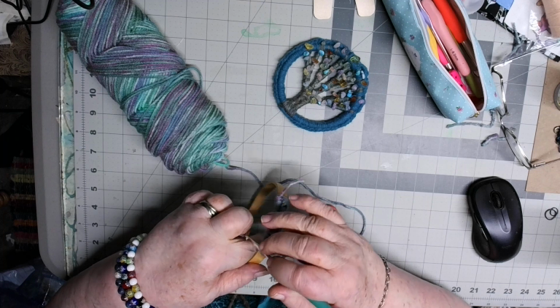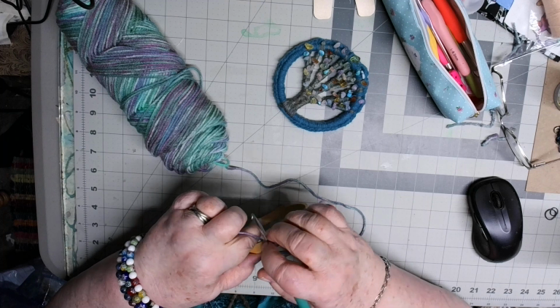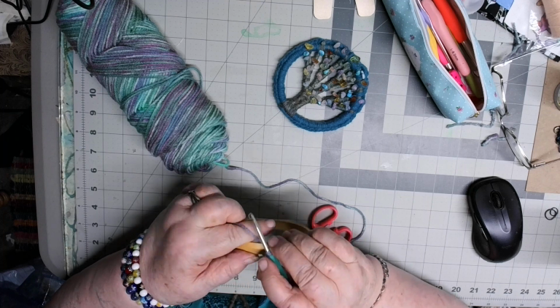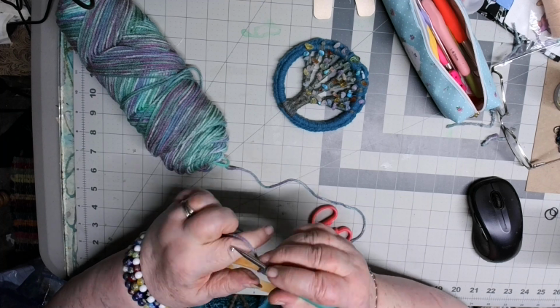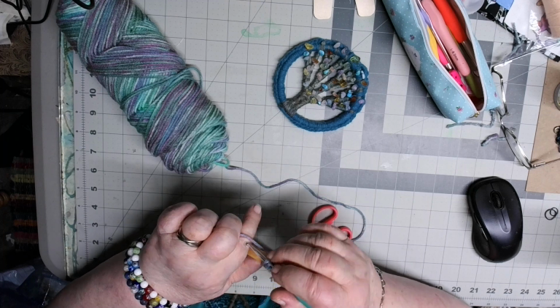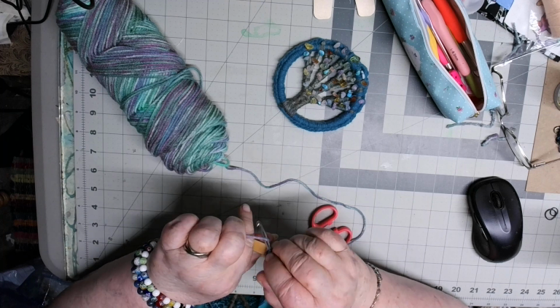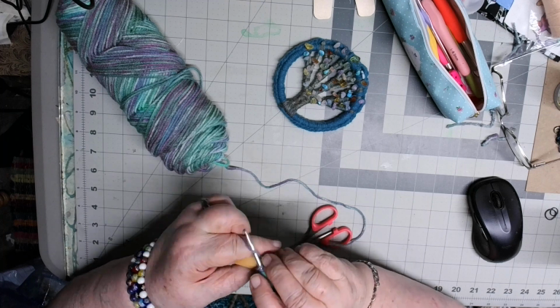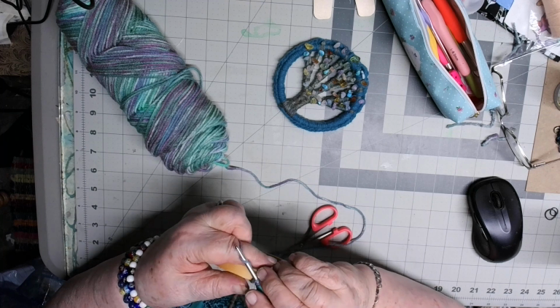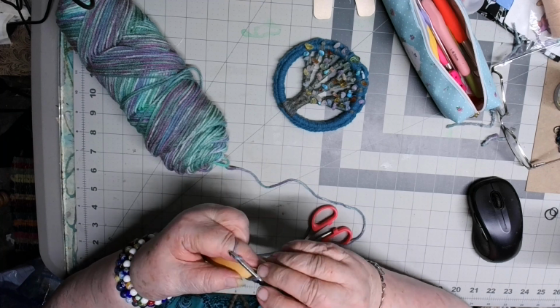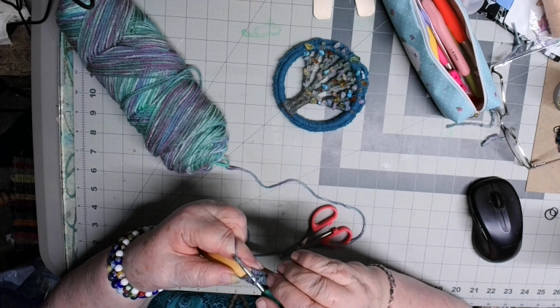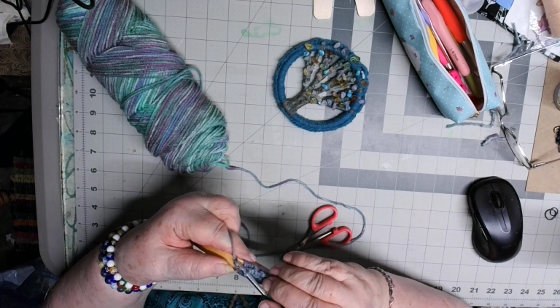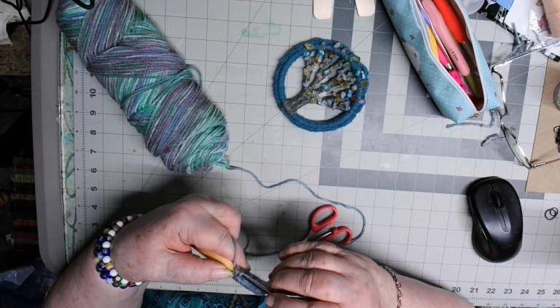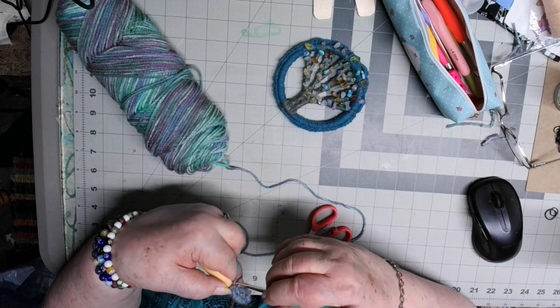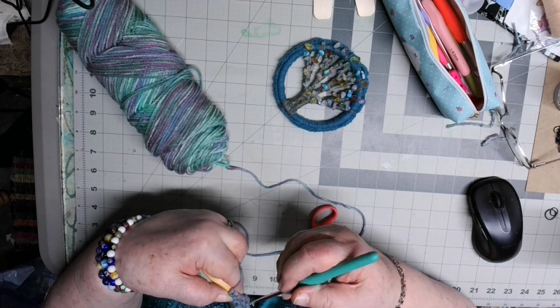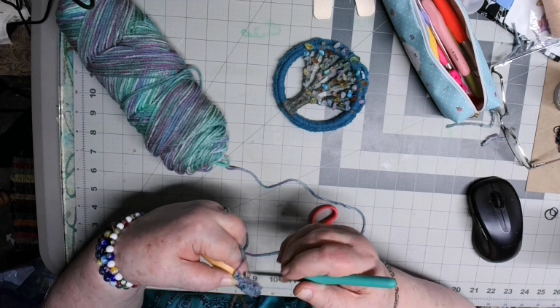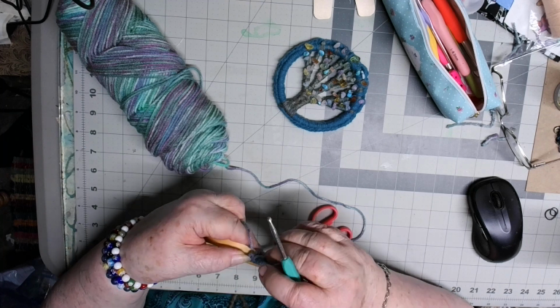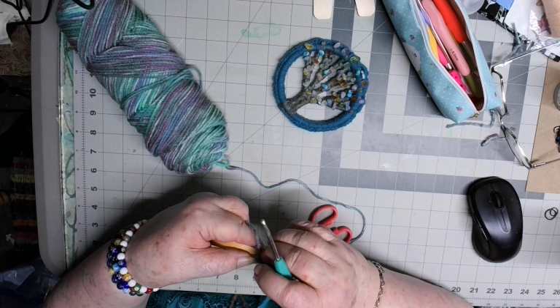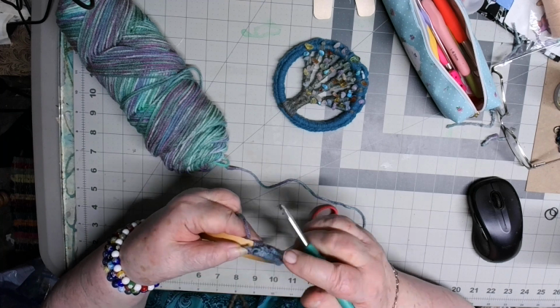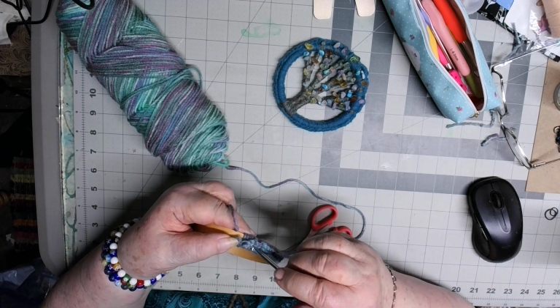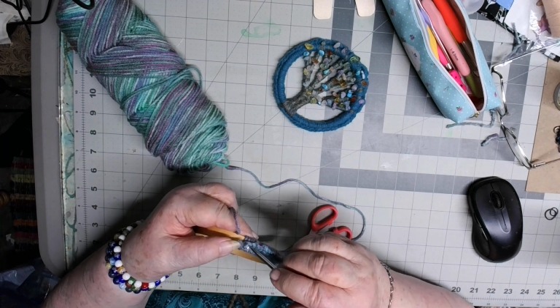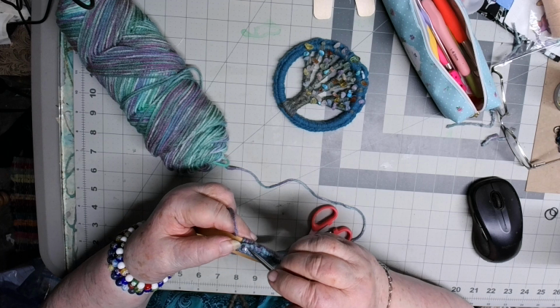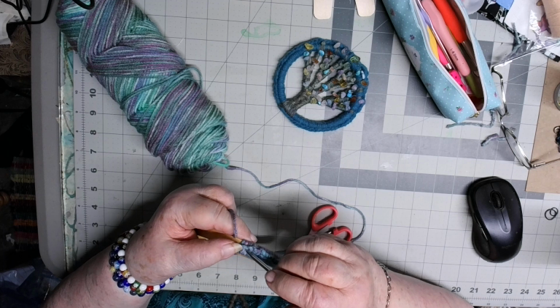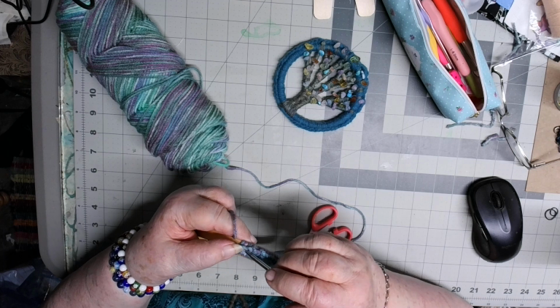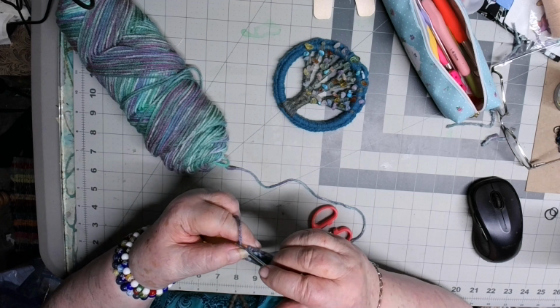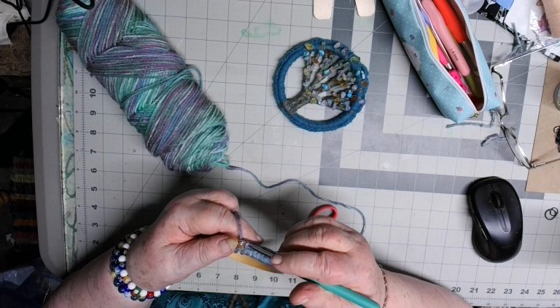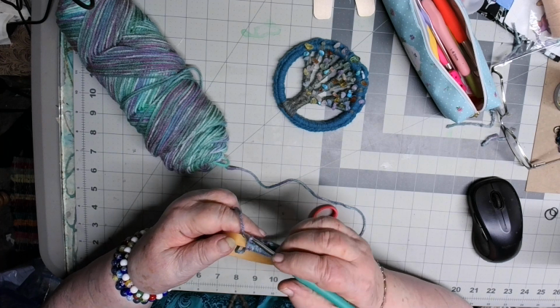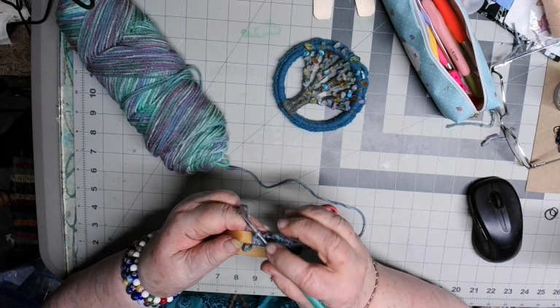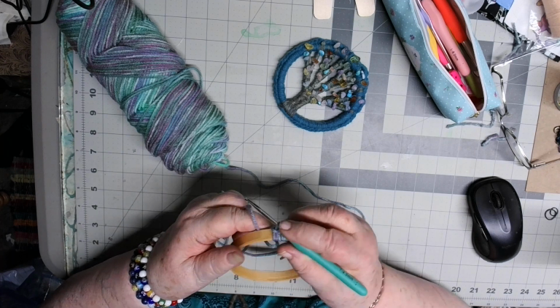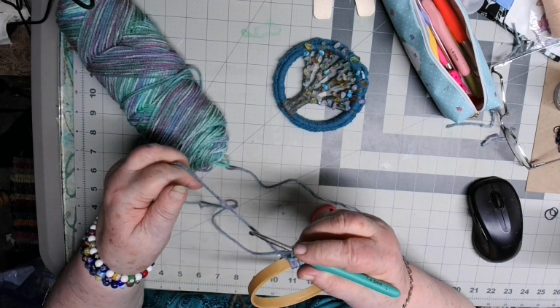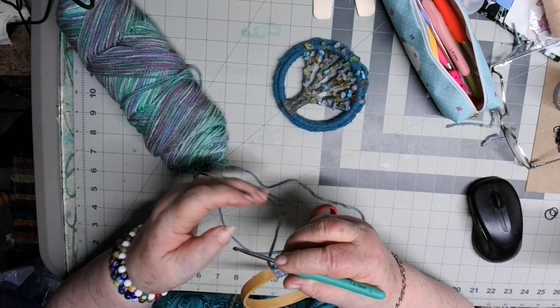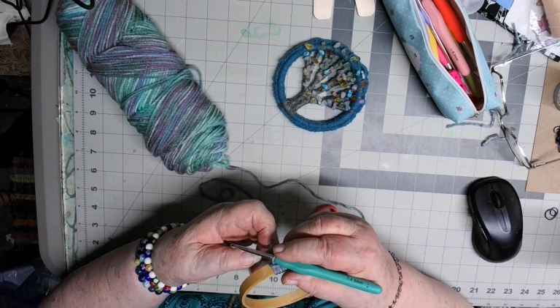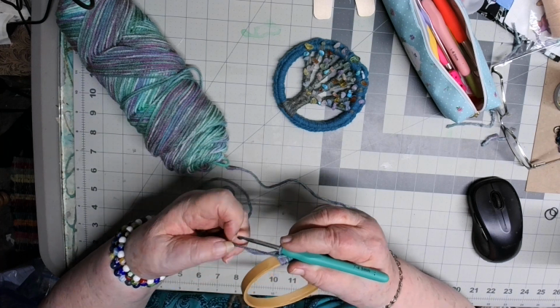It doesn't take too long to get all the way around the hoop. I try to keep it tight so I scoot it a bit tighter, so the crocheting is tight on the wood and you don't see any of the wood when you finish crocheting it around.